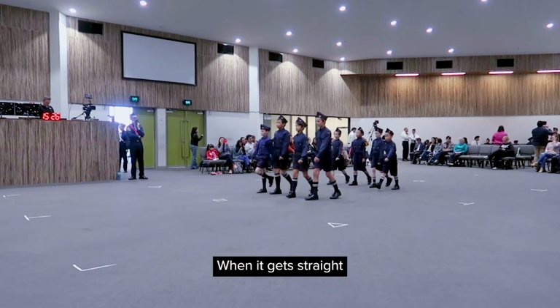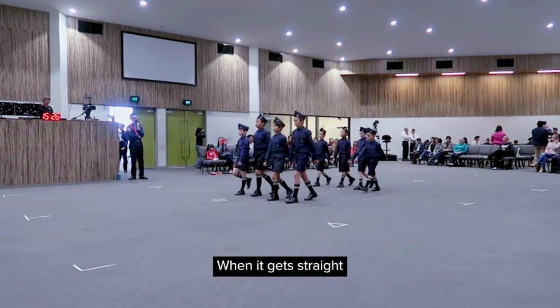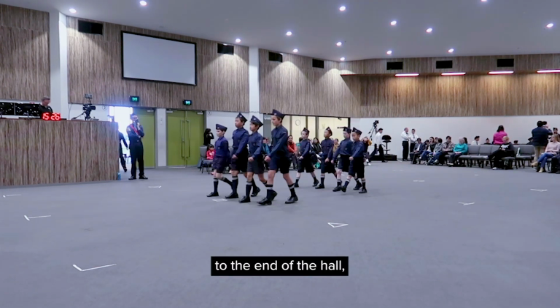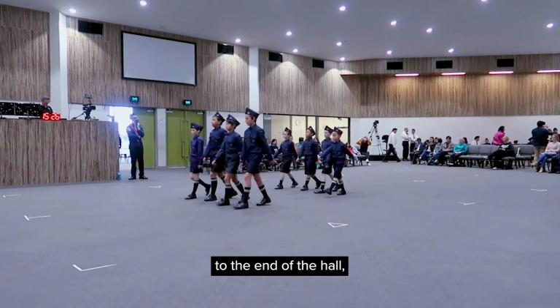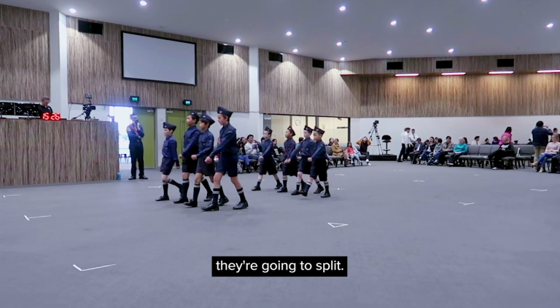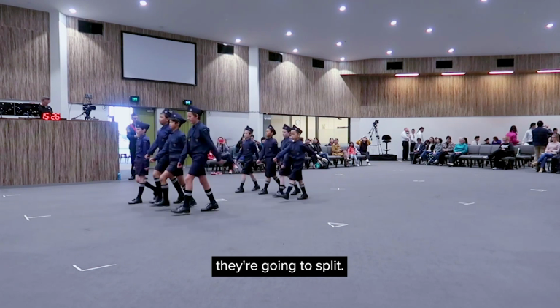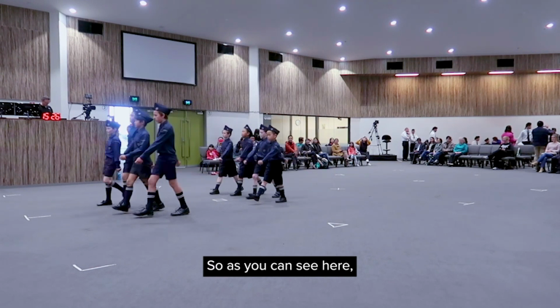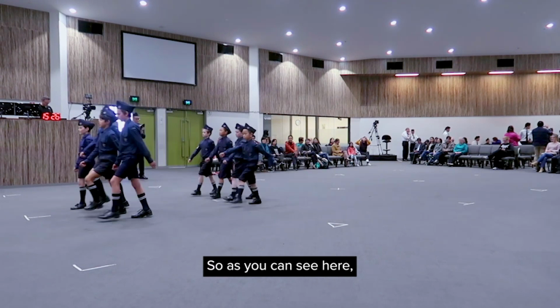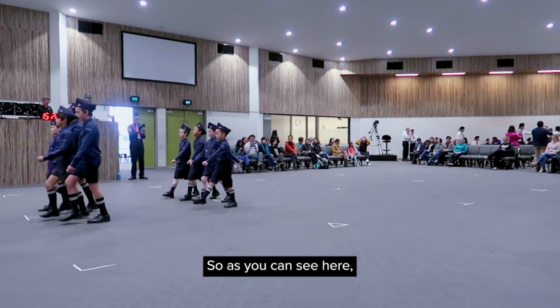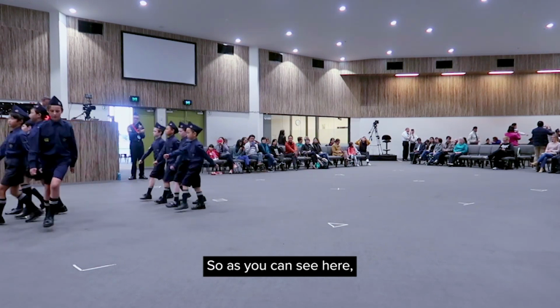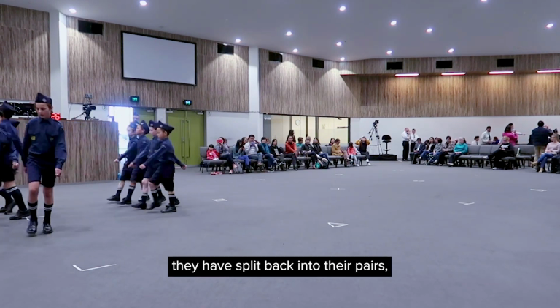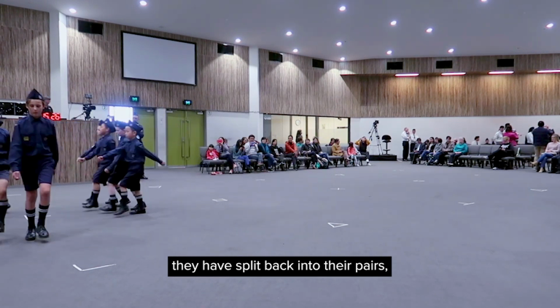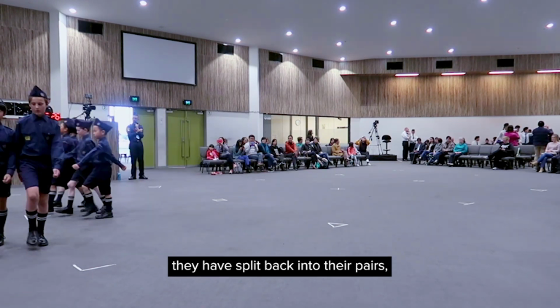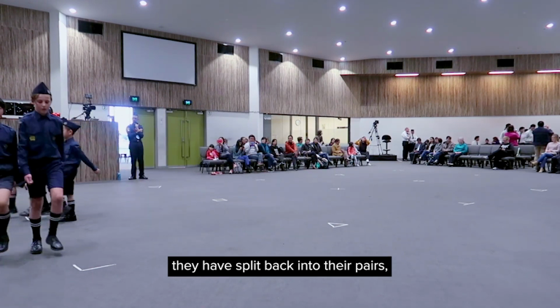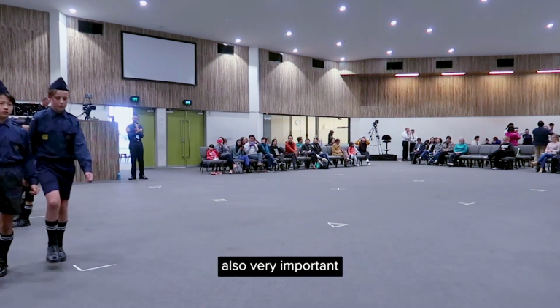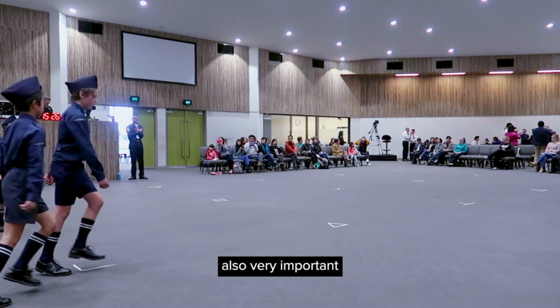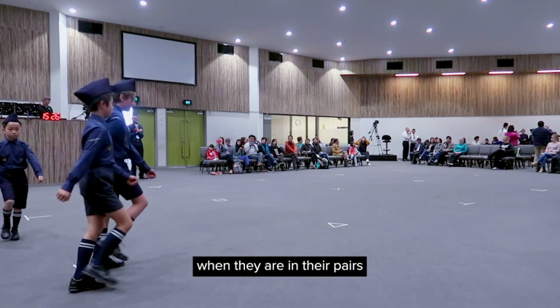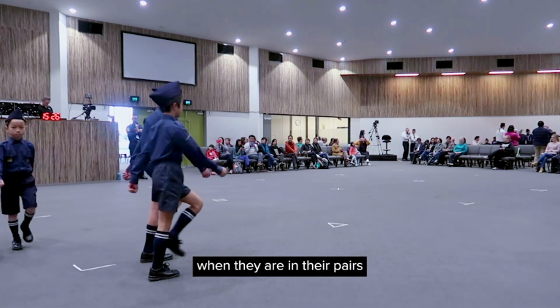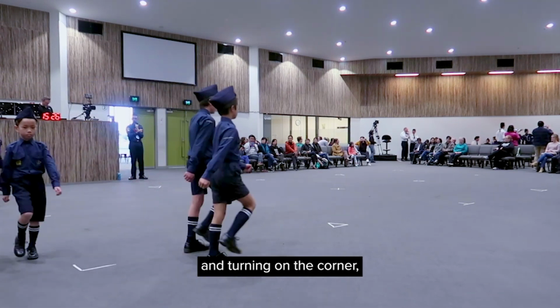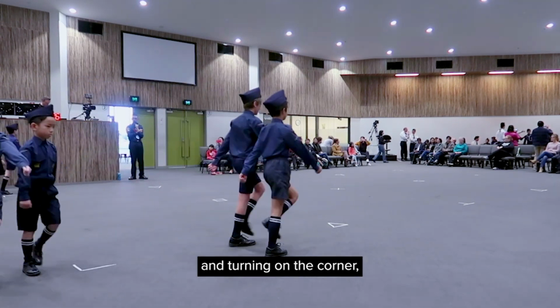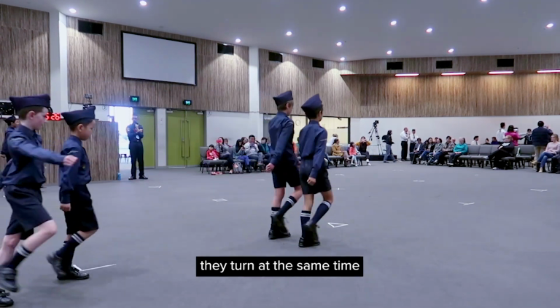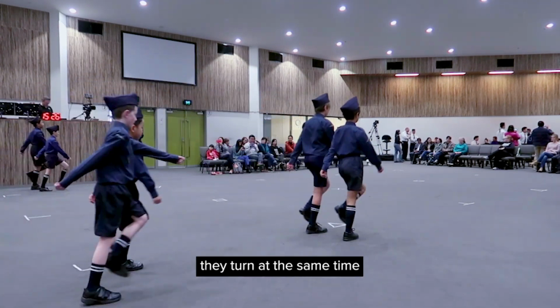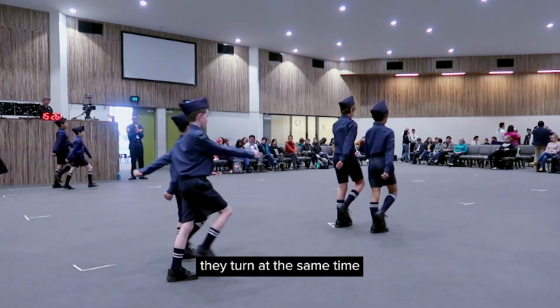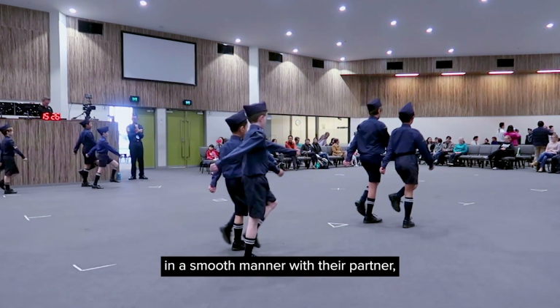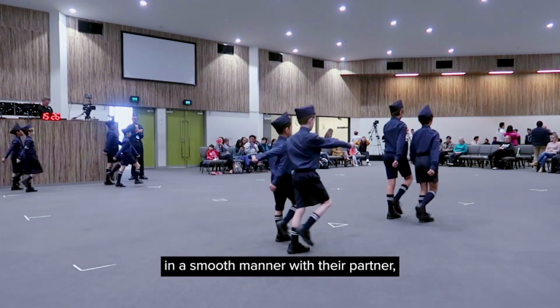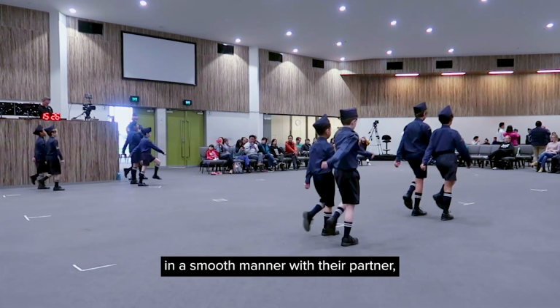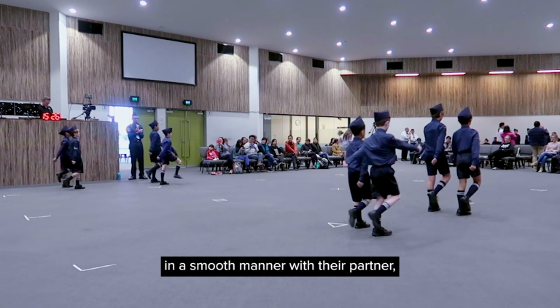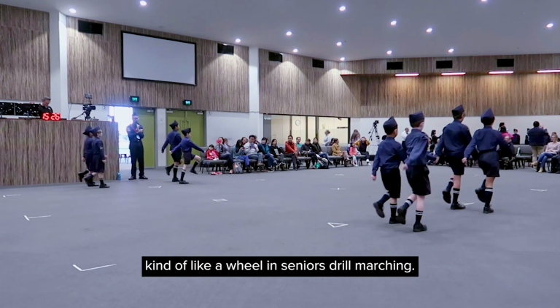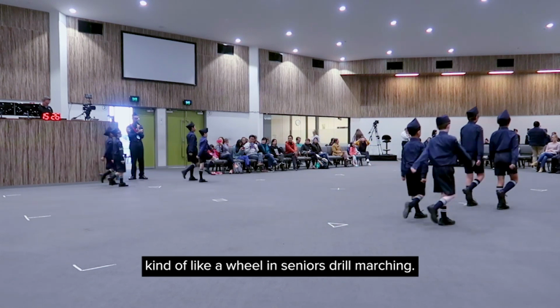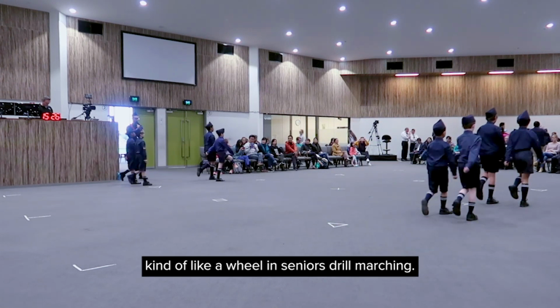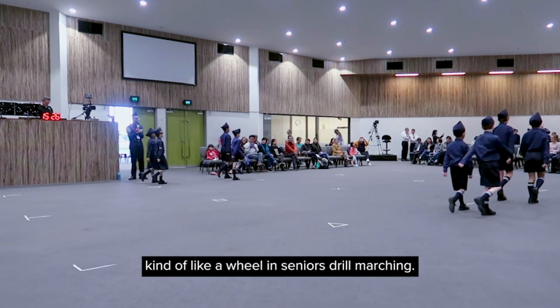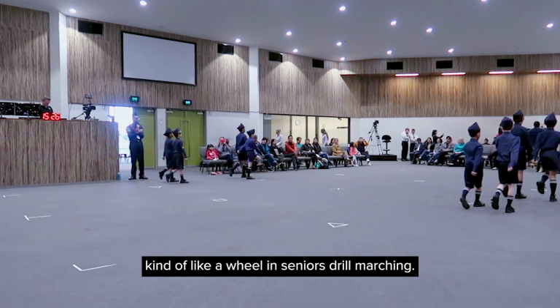When it gets straight to the end of the hole they're going to split, and as you can see they have split back into their pairs. It's also very important that when they're in pairs and turning on the corner, they turn at the same time in a smooth manner with their partner — kind of like a wheel in seniors drill marching.